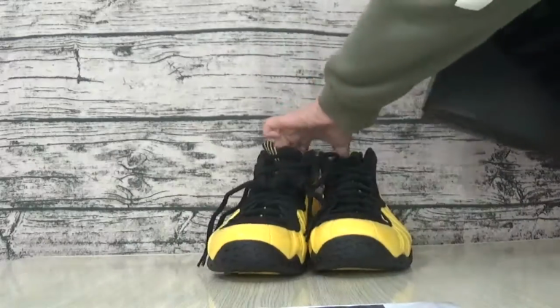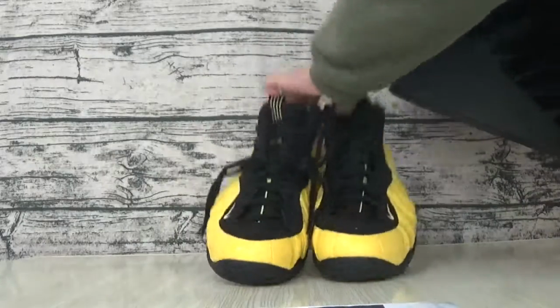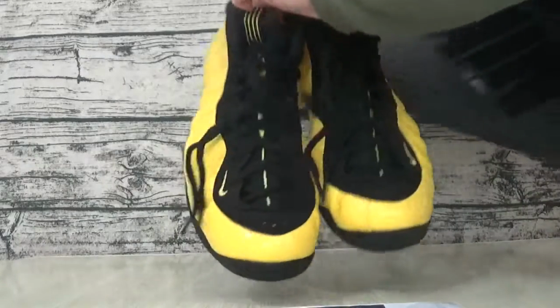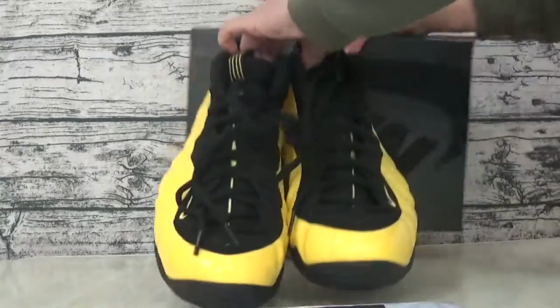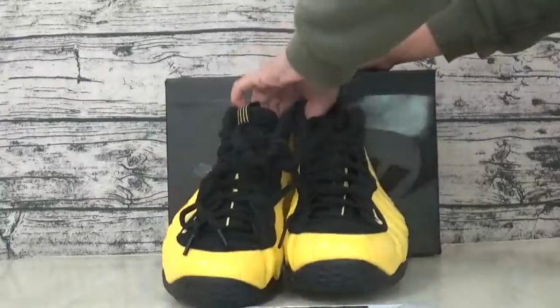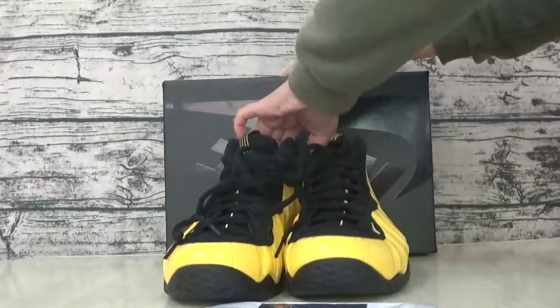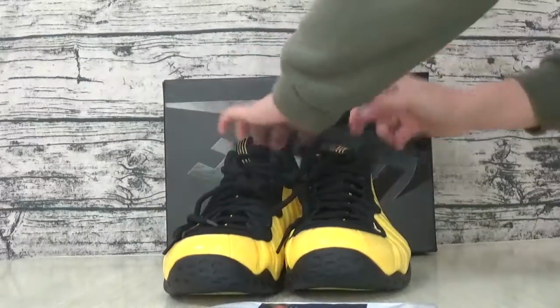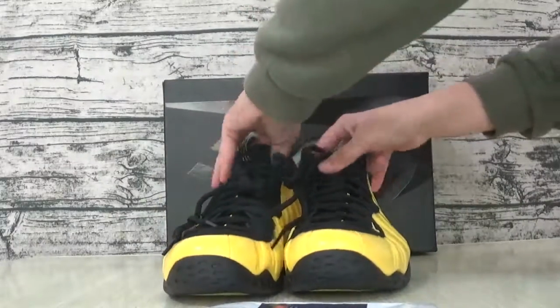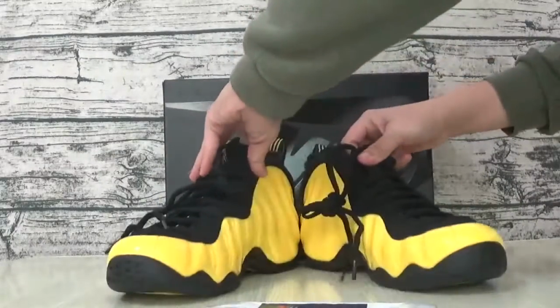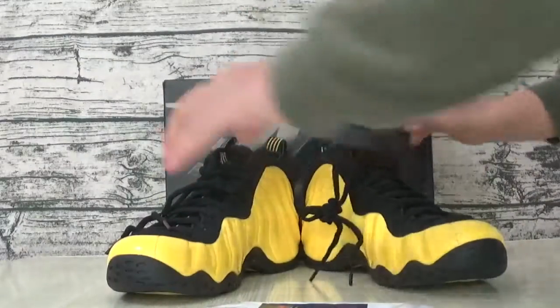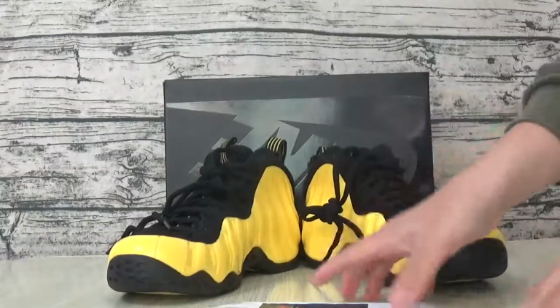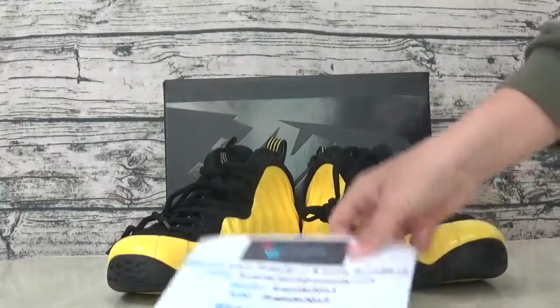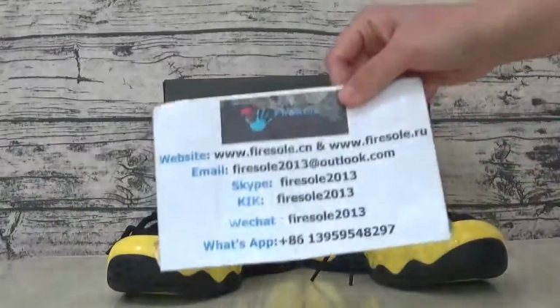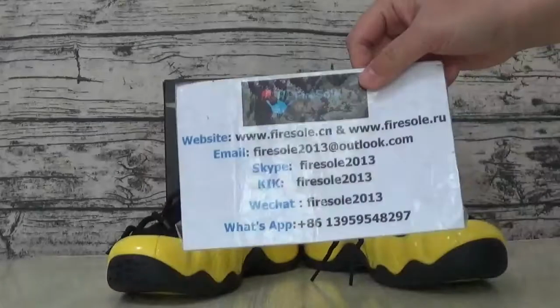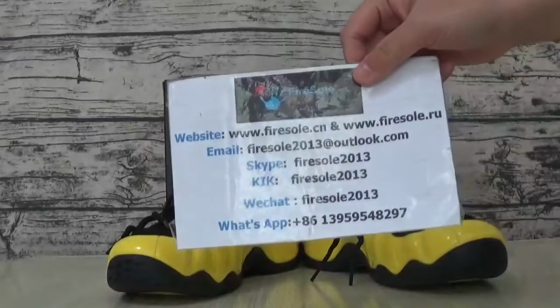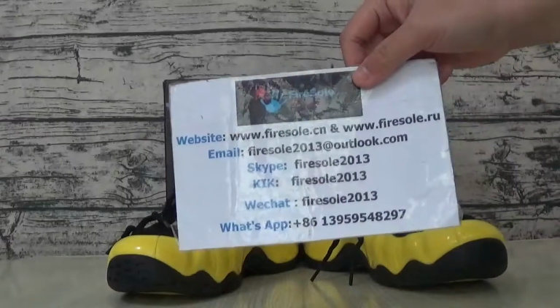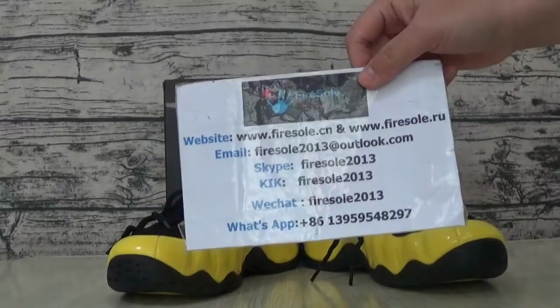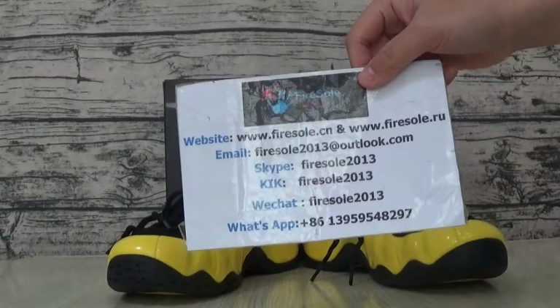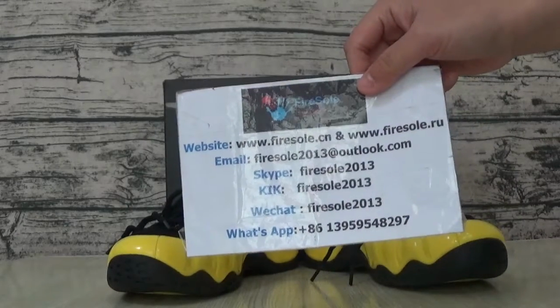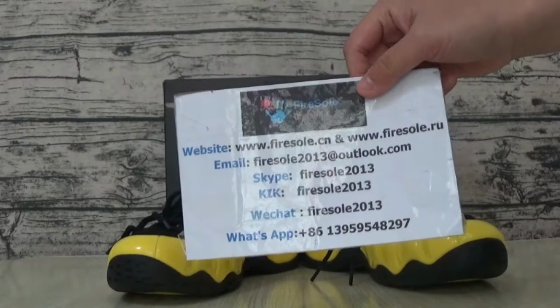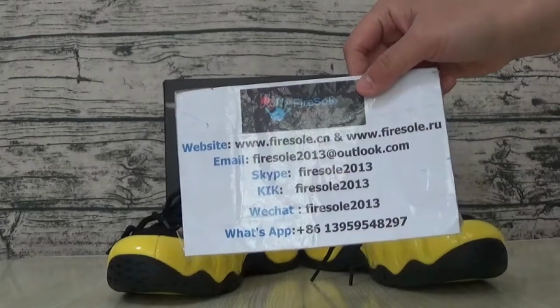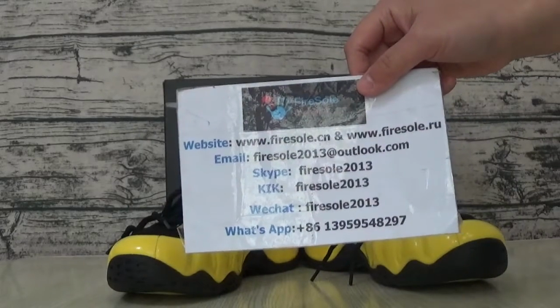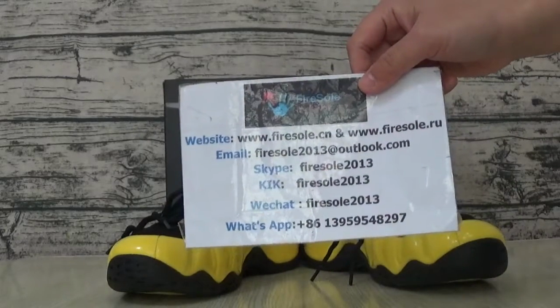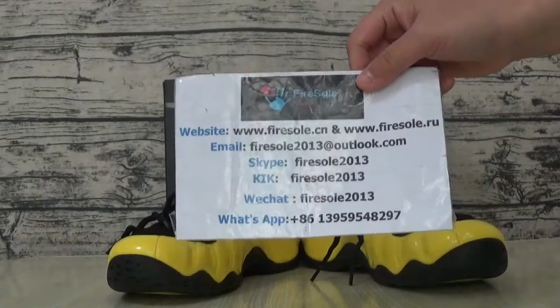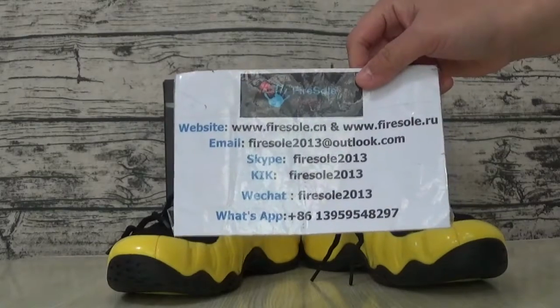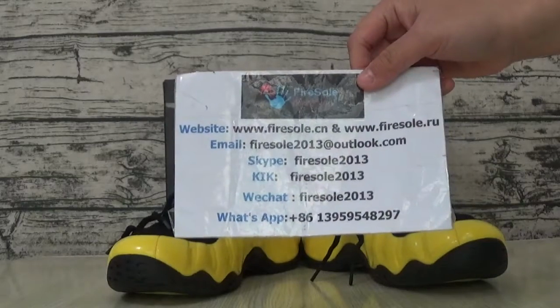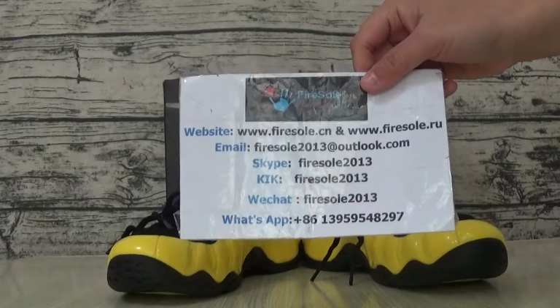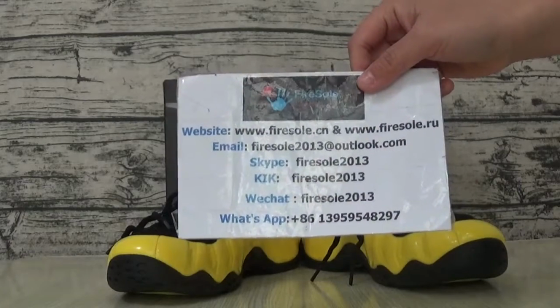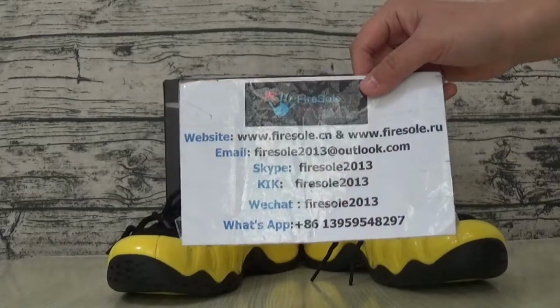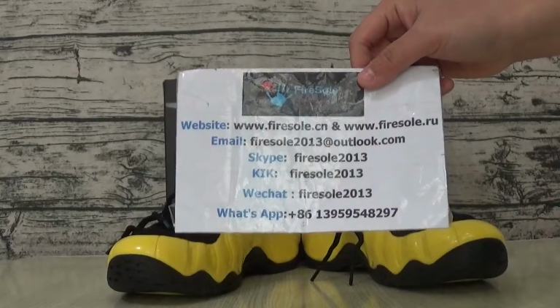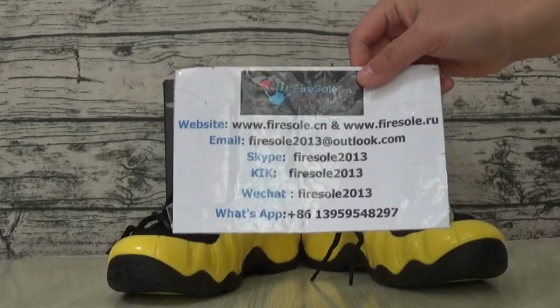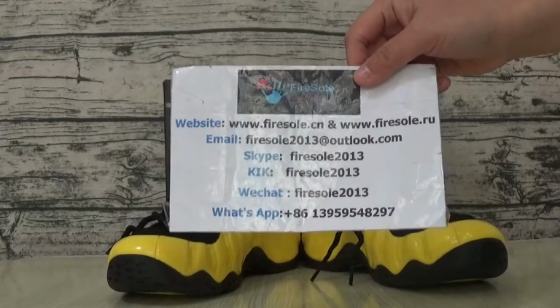If you like this sous, you can go to our research order. This is information: www.firstsouth.denseon.